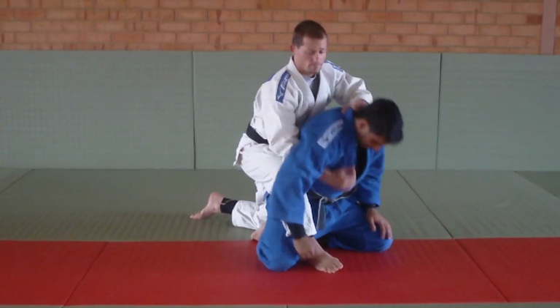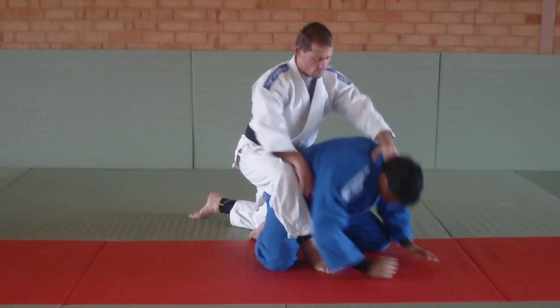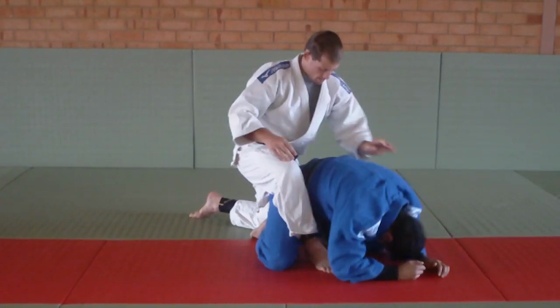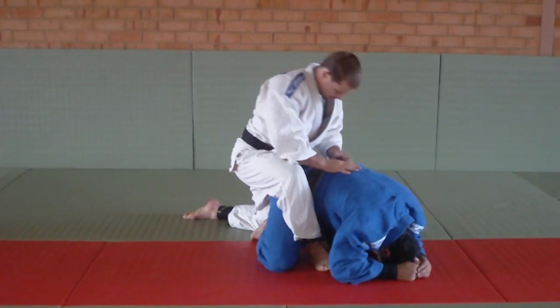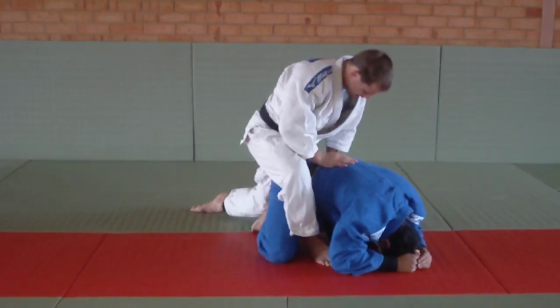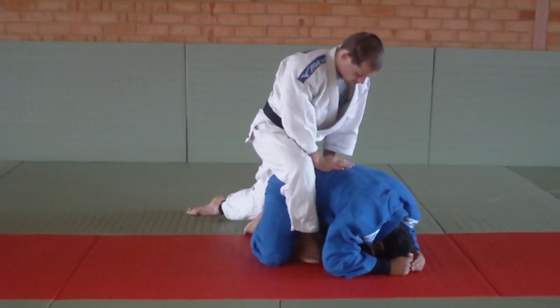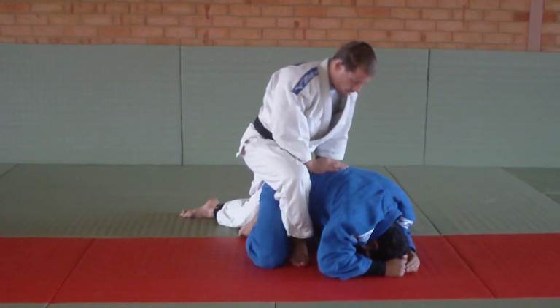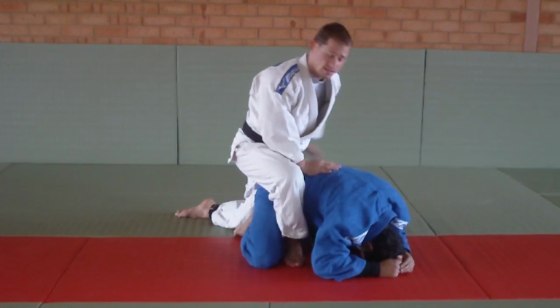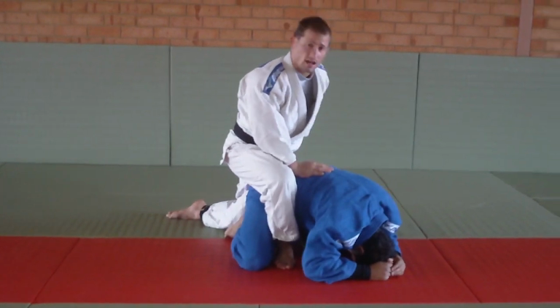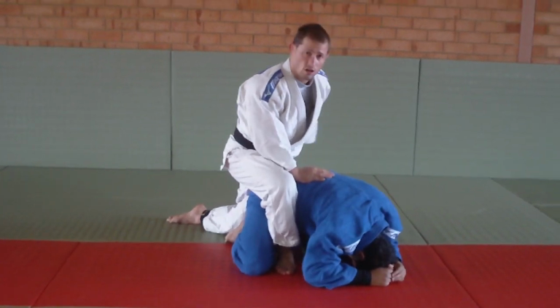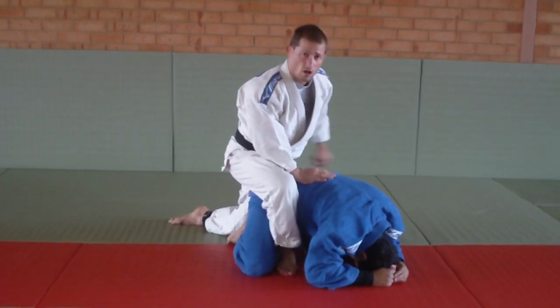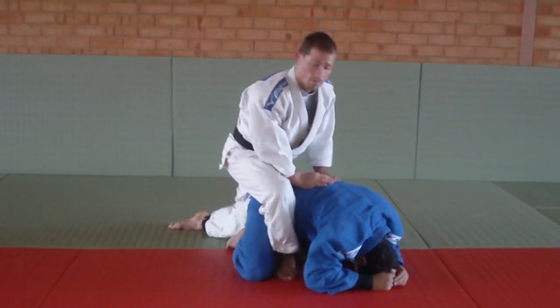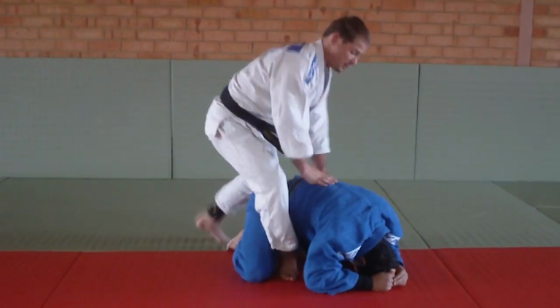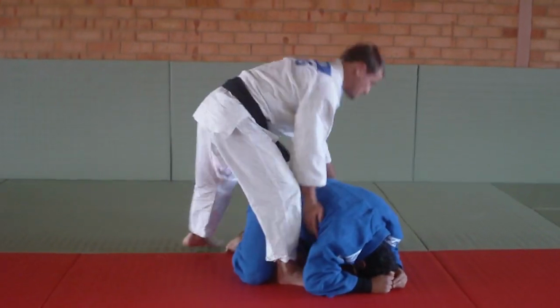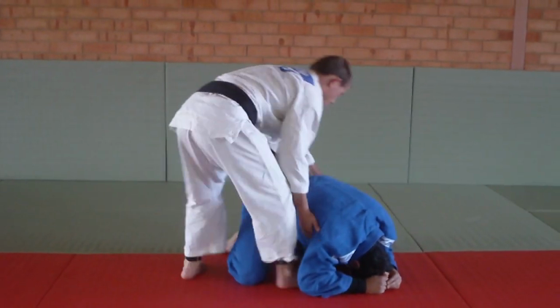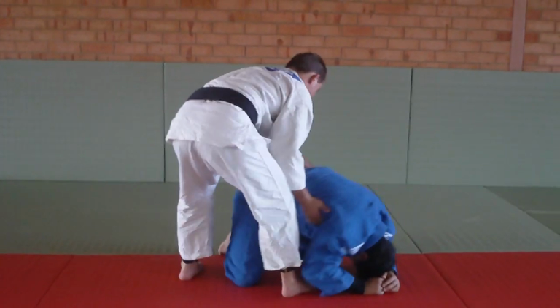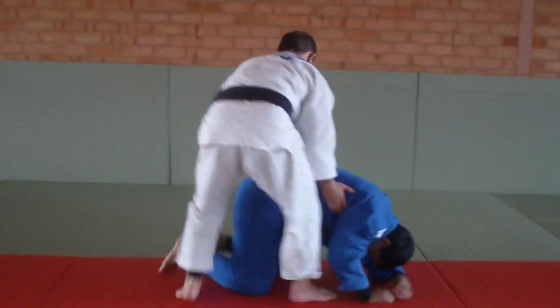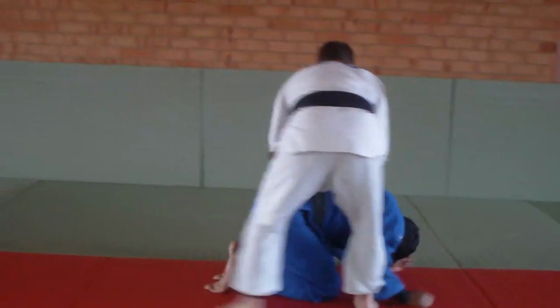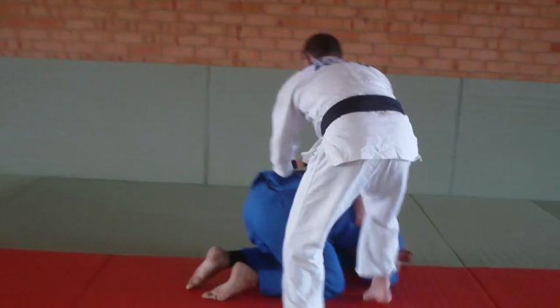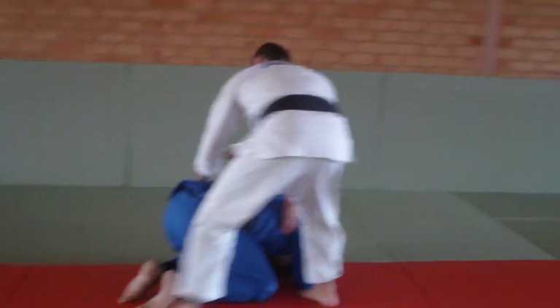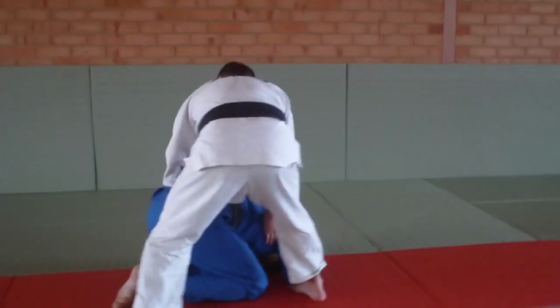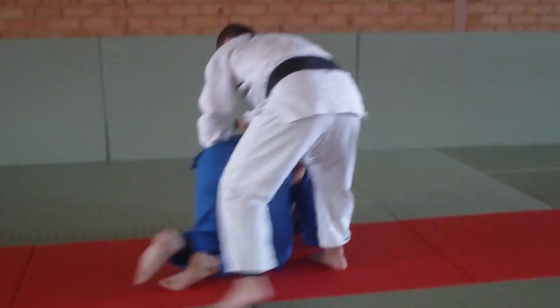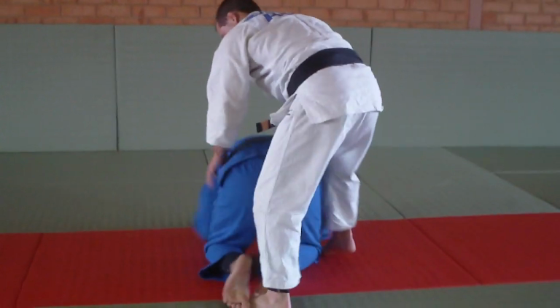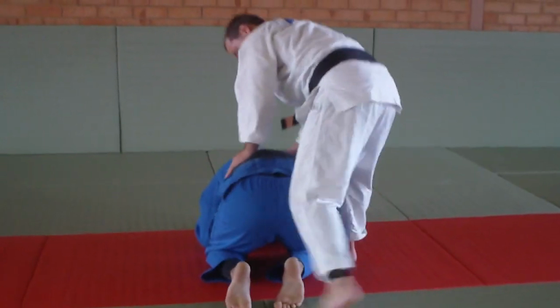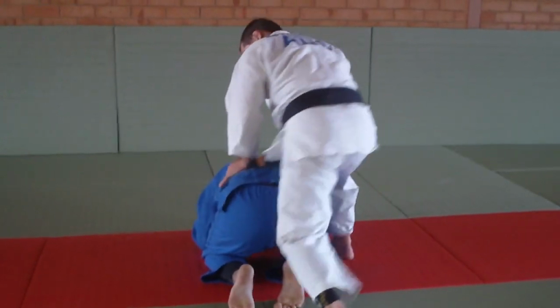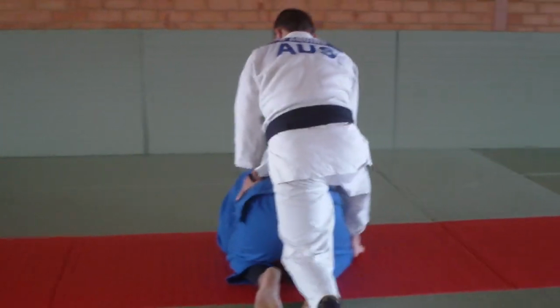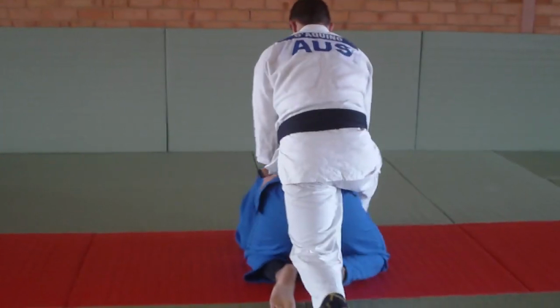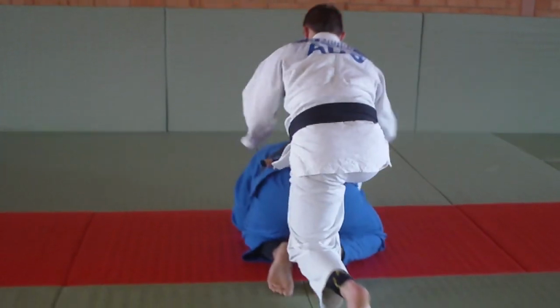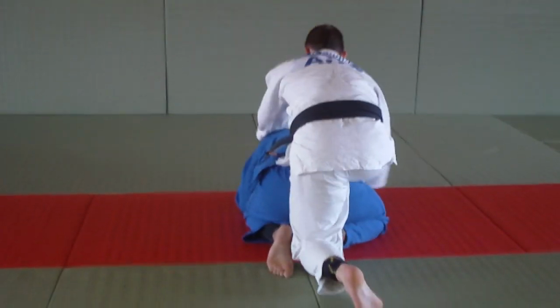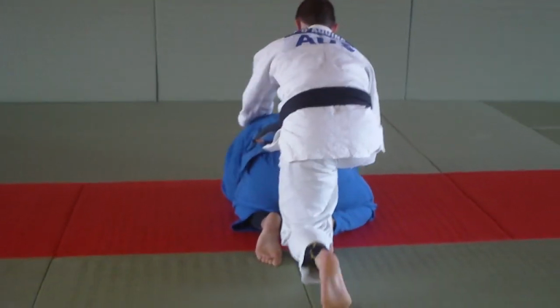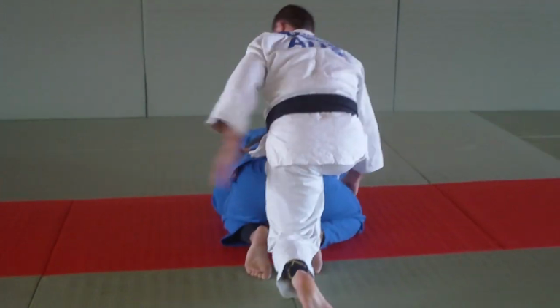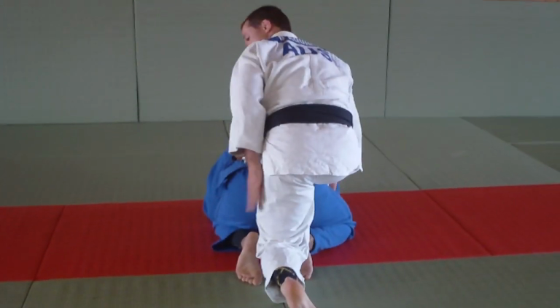My left knee is going to be right in the centre of my opponent's bum. So just turn around — it's right in the centre.